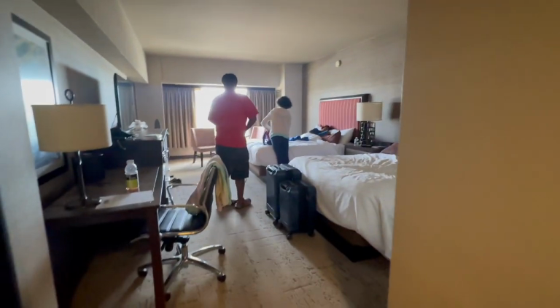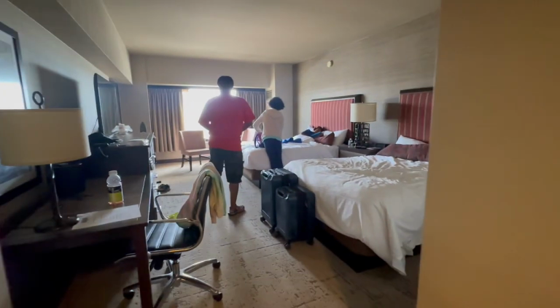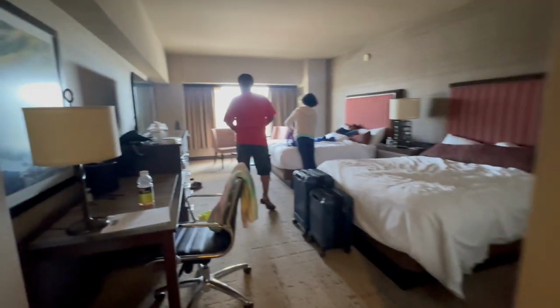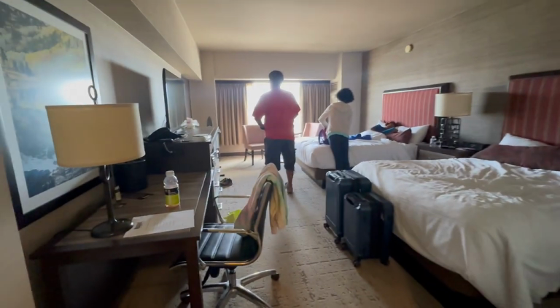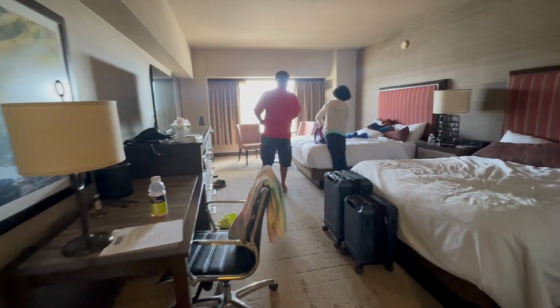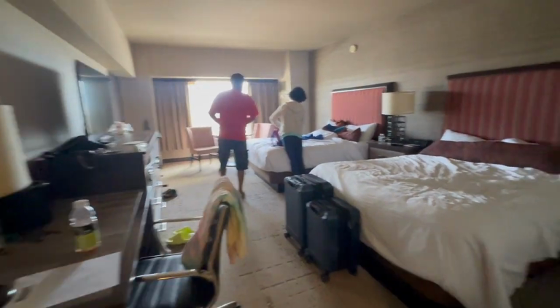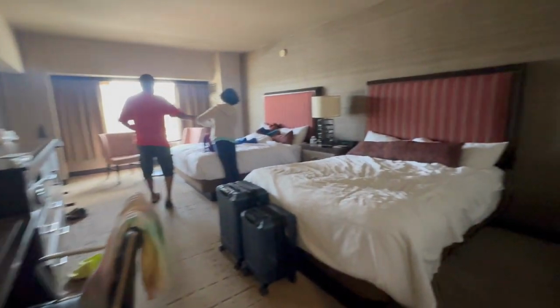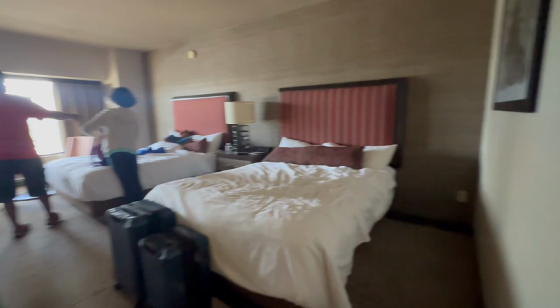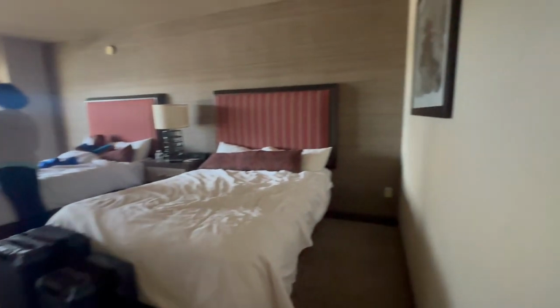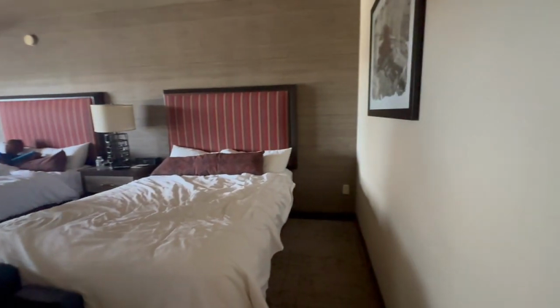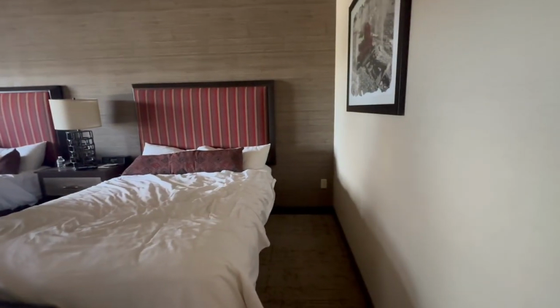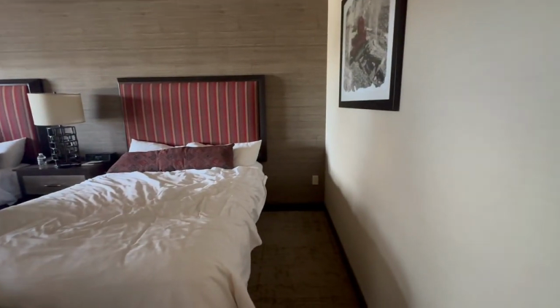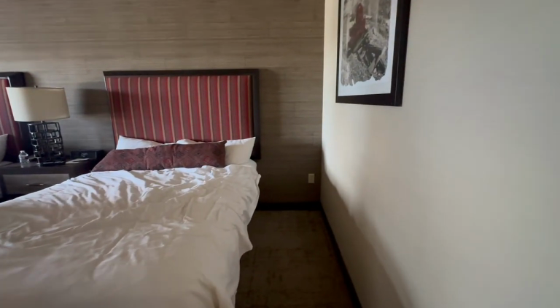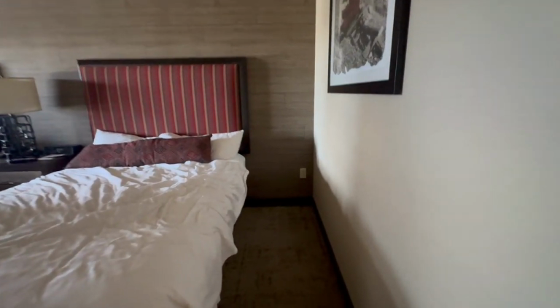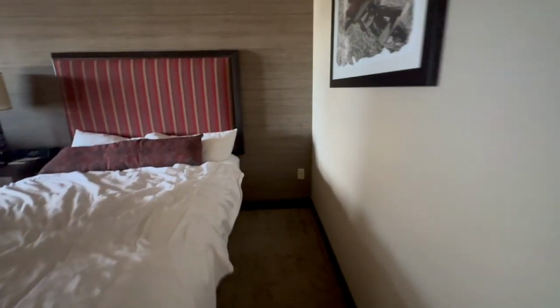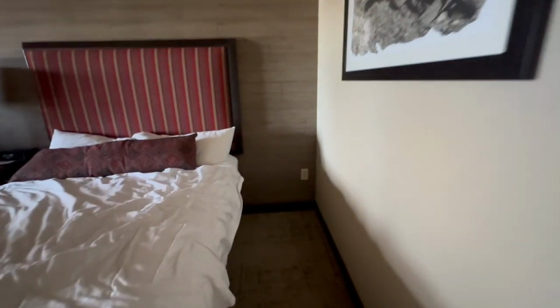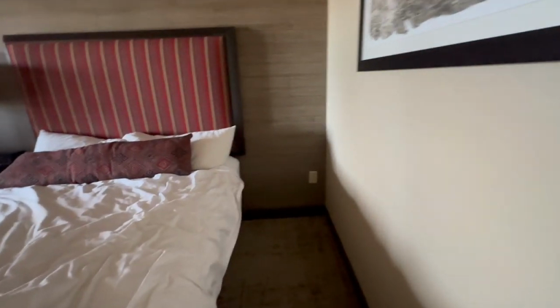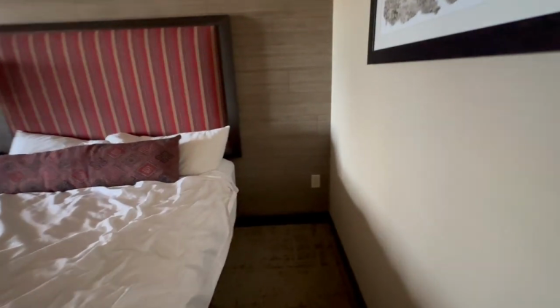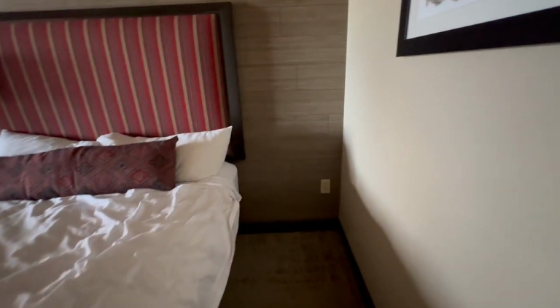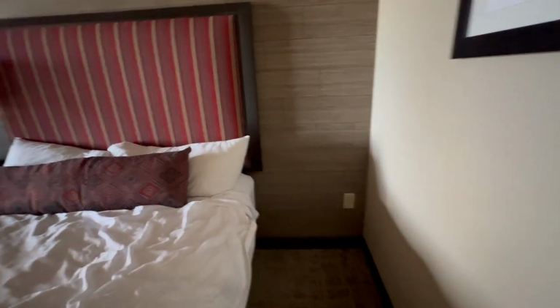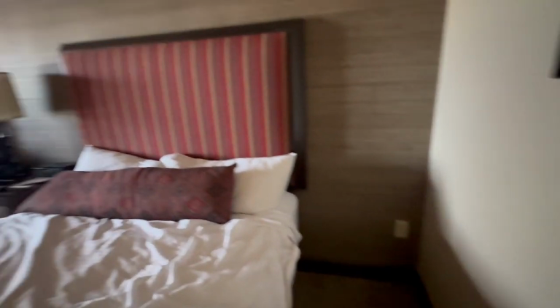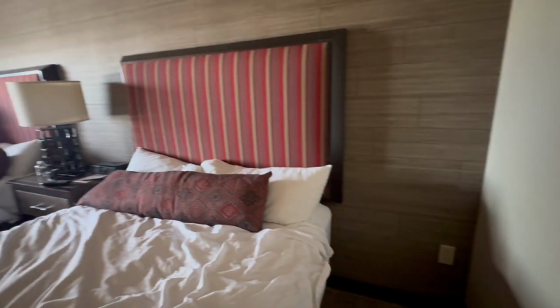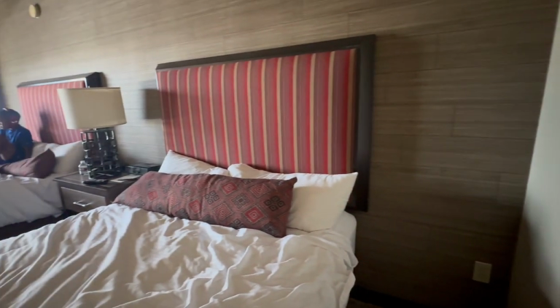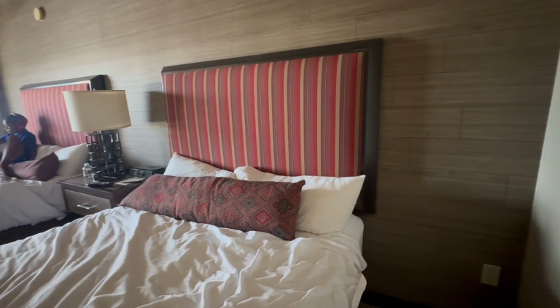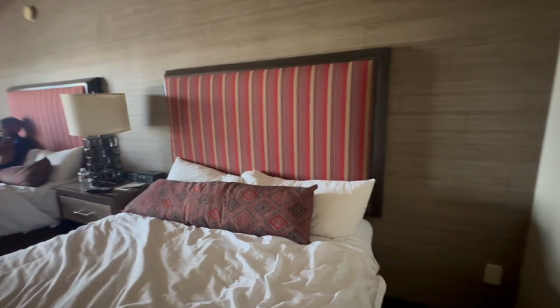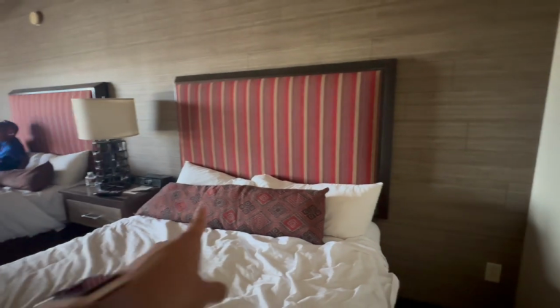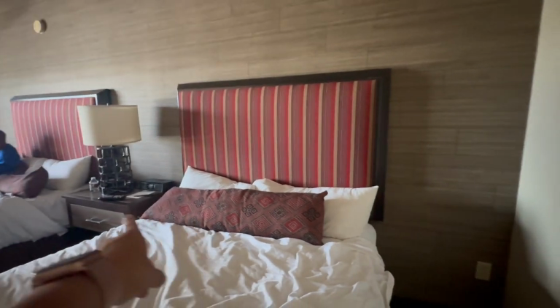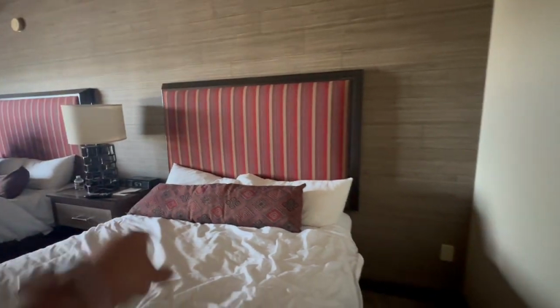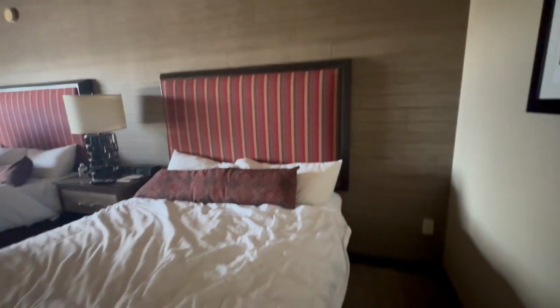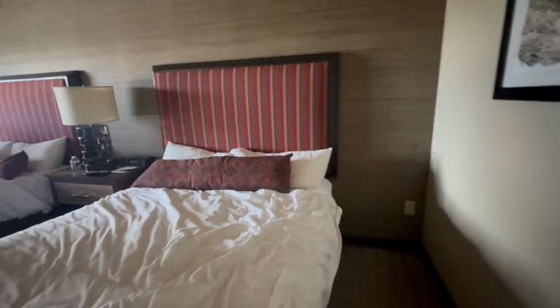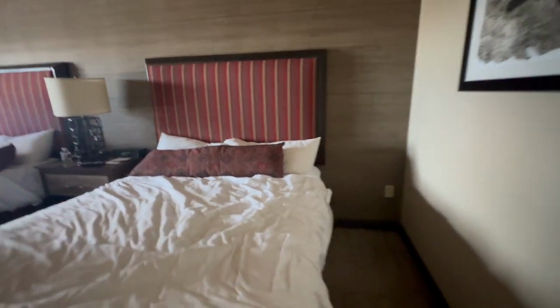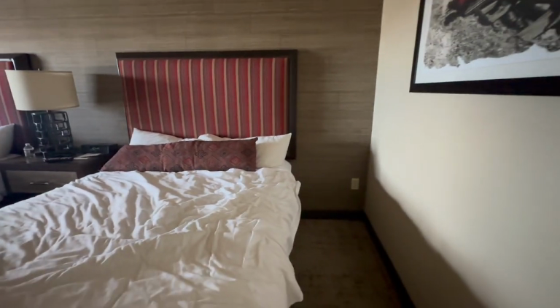This is a two-queen room. There's an outlet over here which would be great if there was a nightstand on this side, but there's just one nightstand in the center. The beds were comfortable.